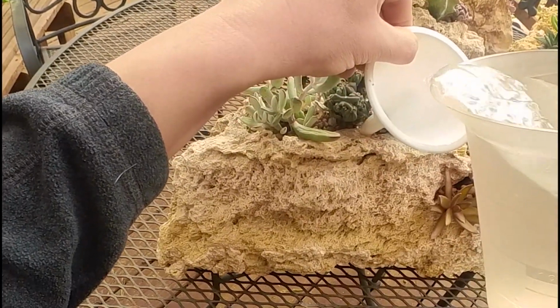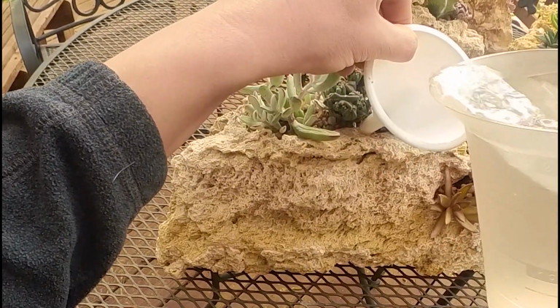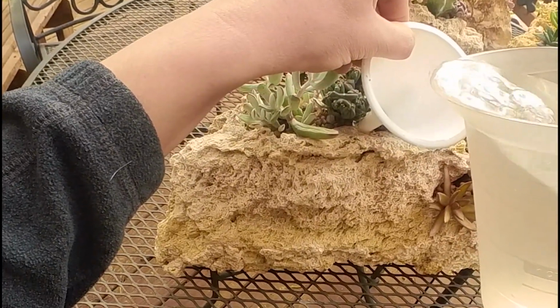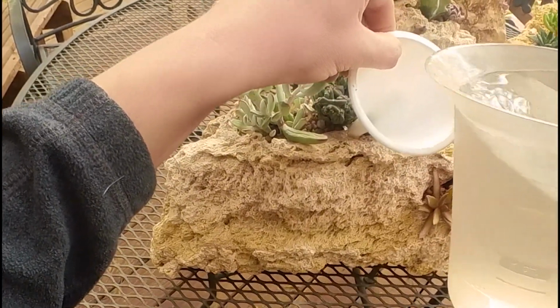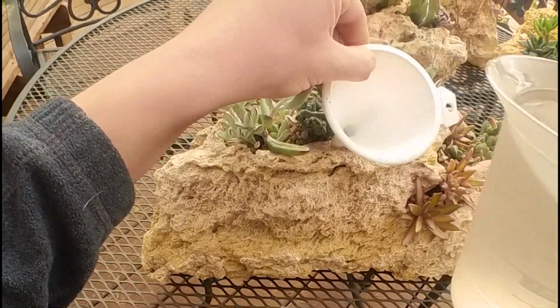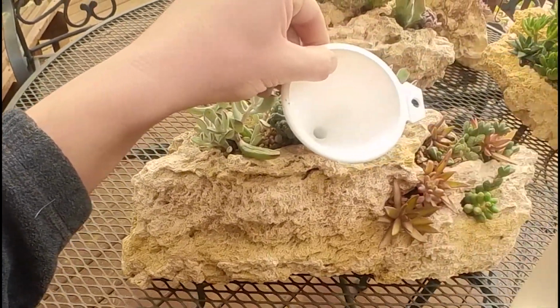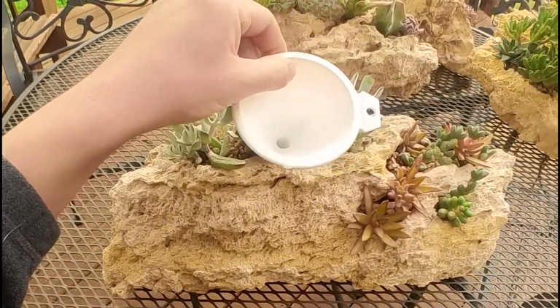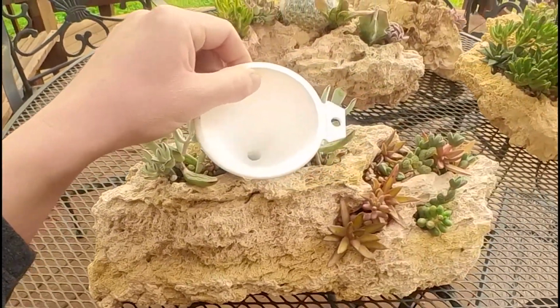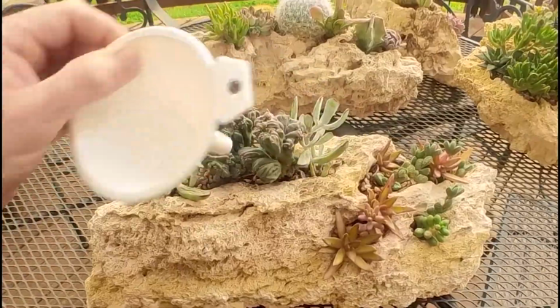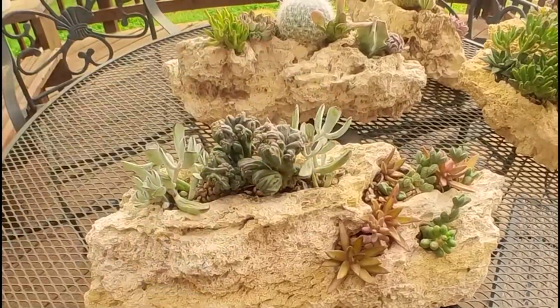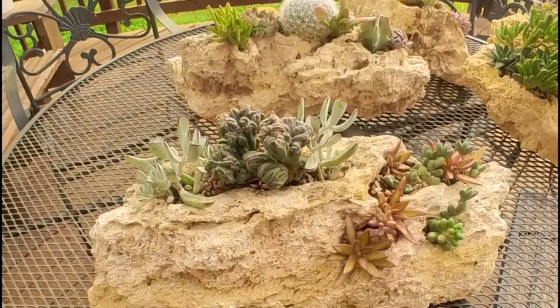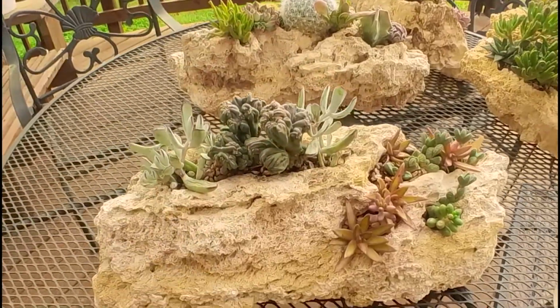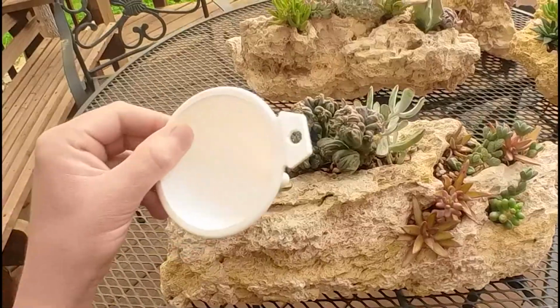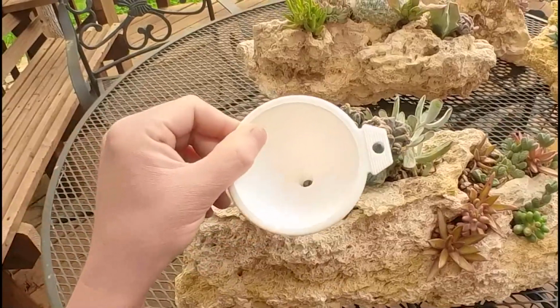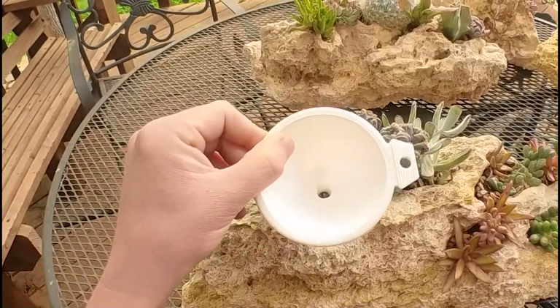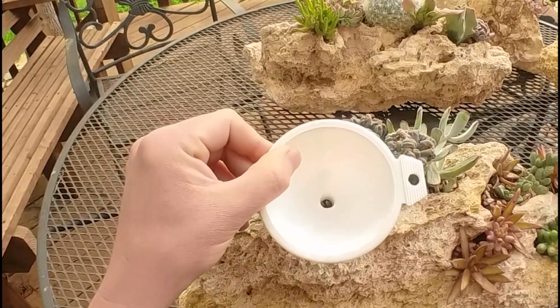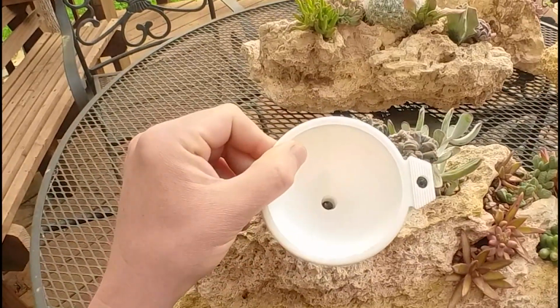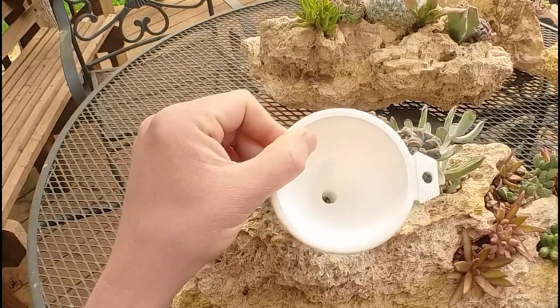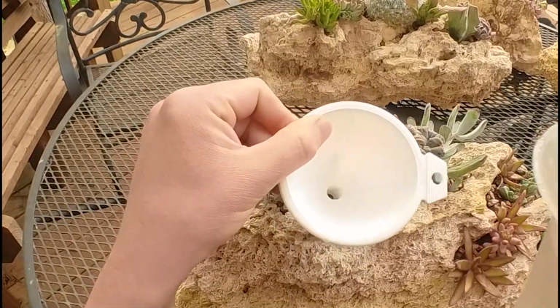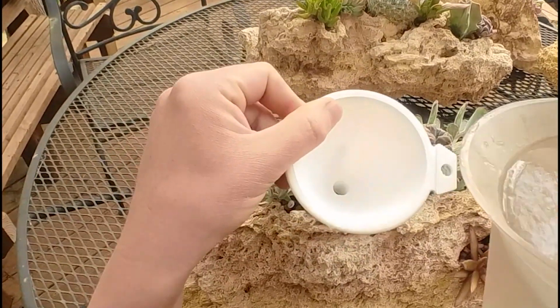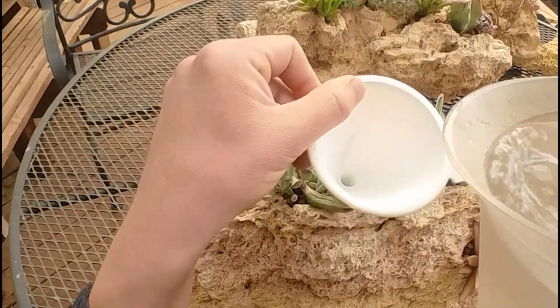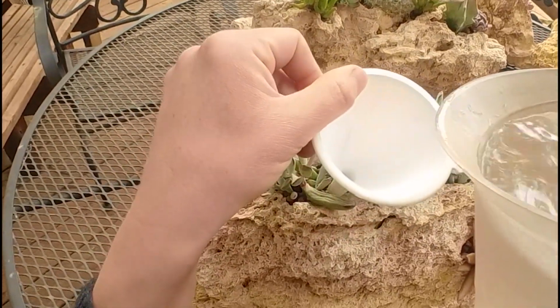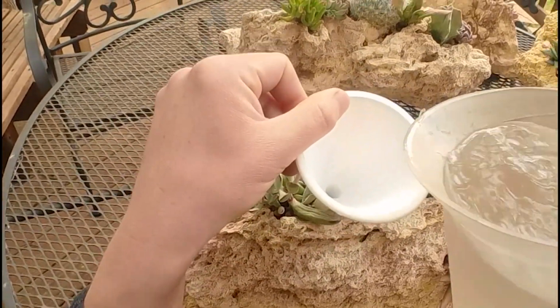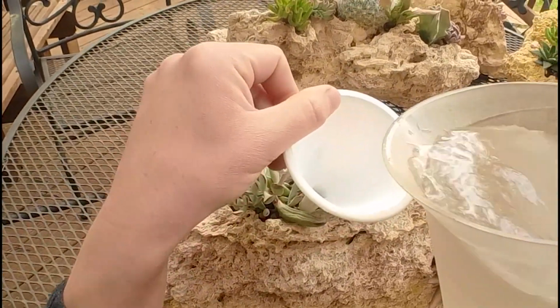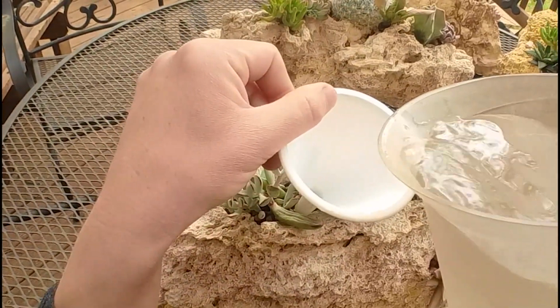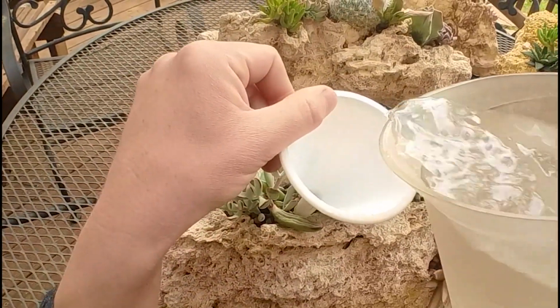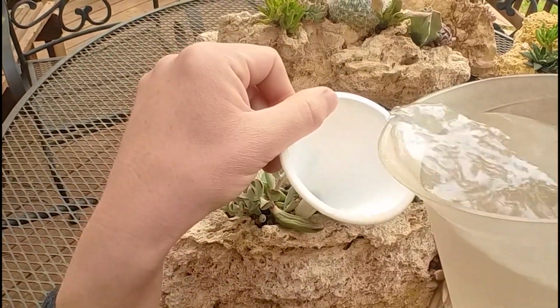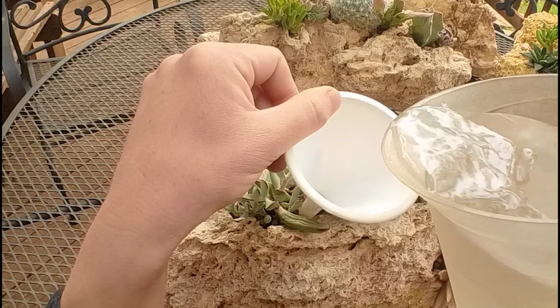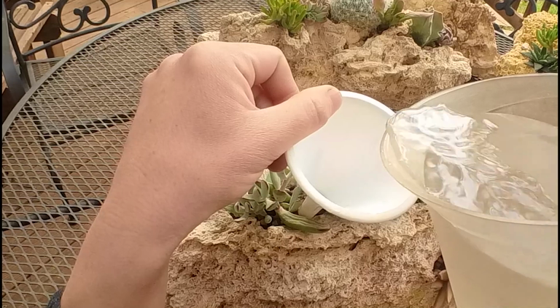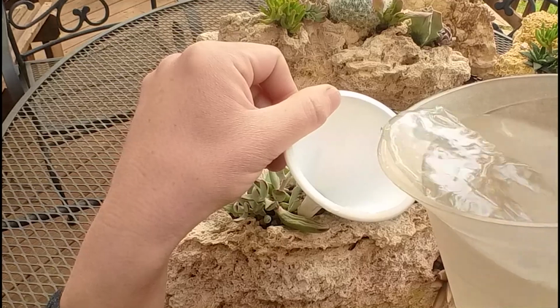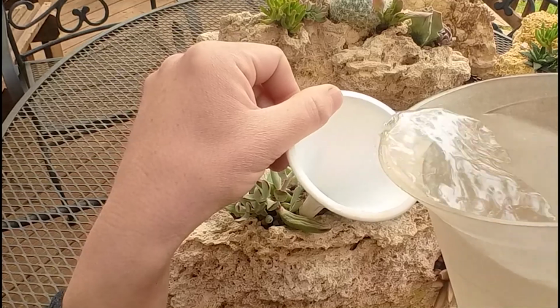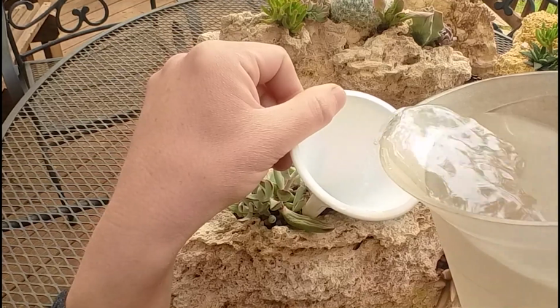Remember to always check in with your succulents before watering them, and only water if their leaves are soft and pliable or are showing signs of wrinkling.